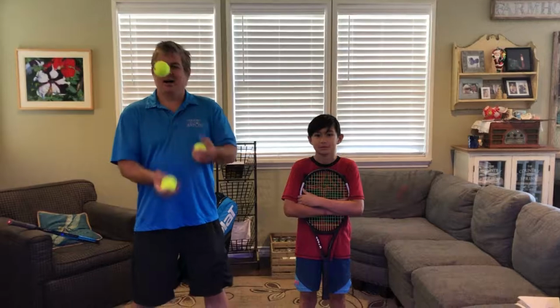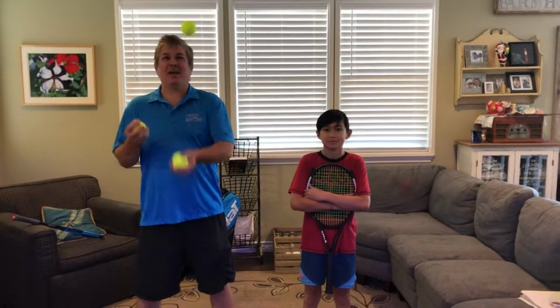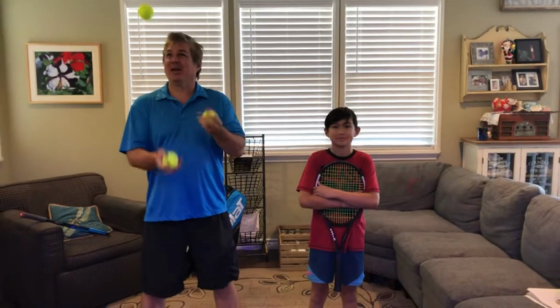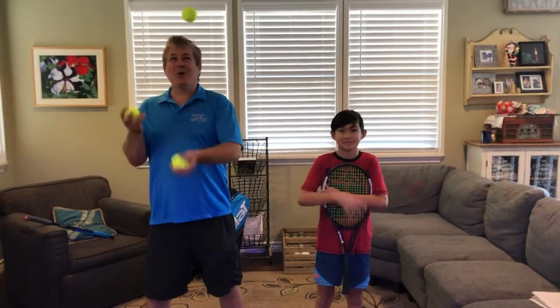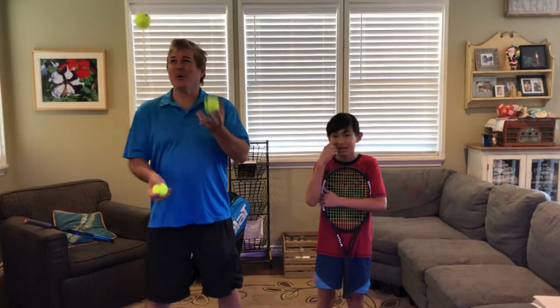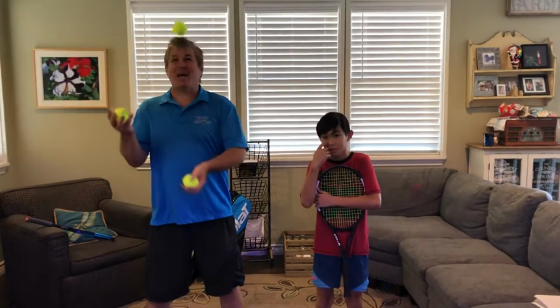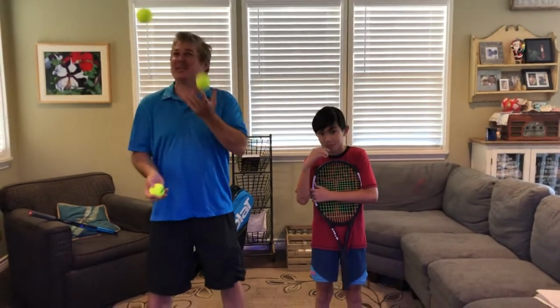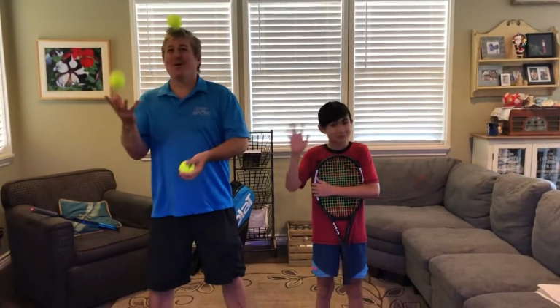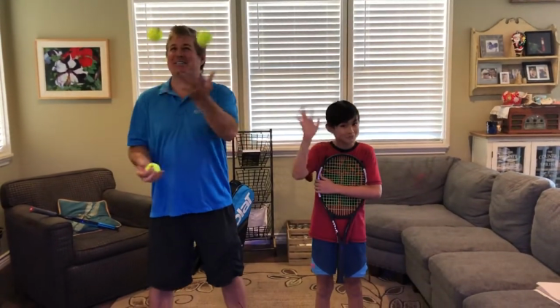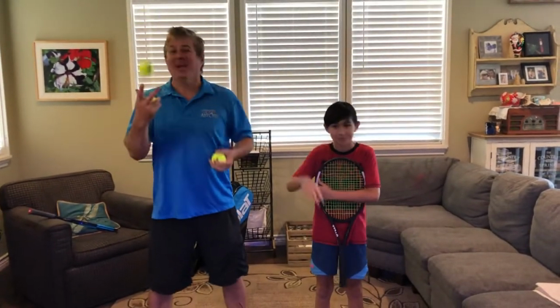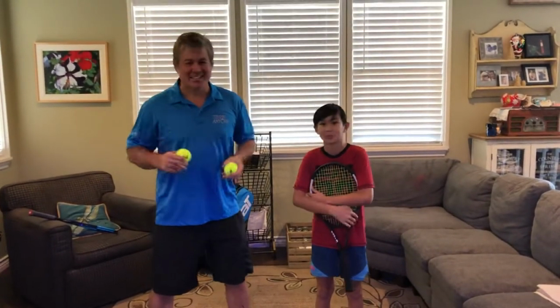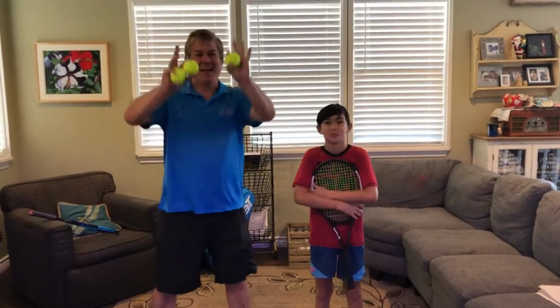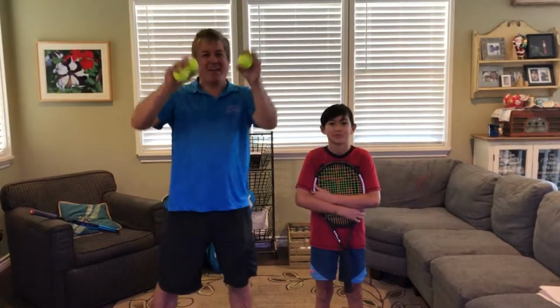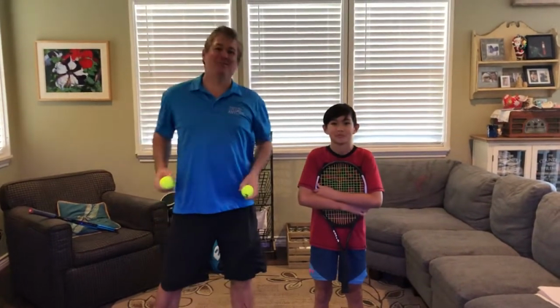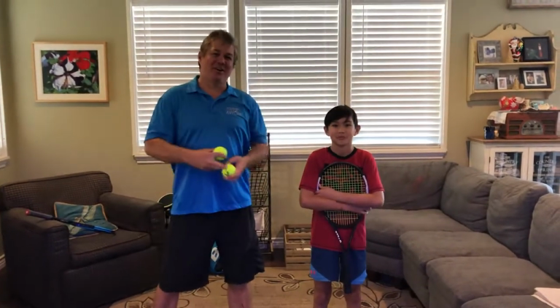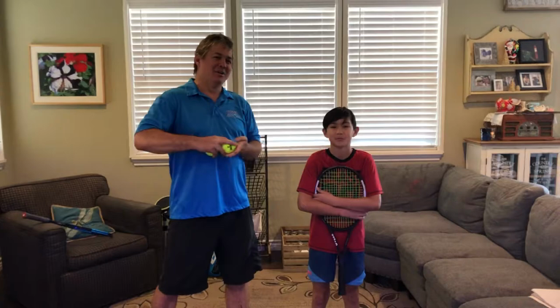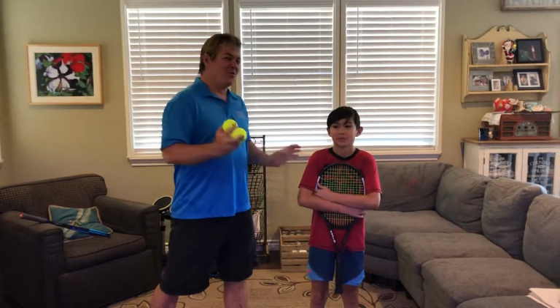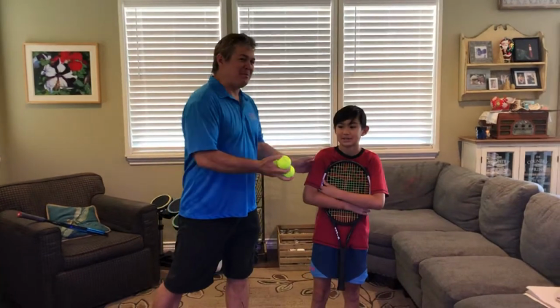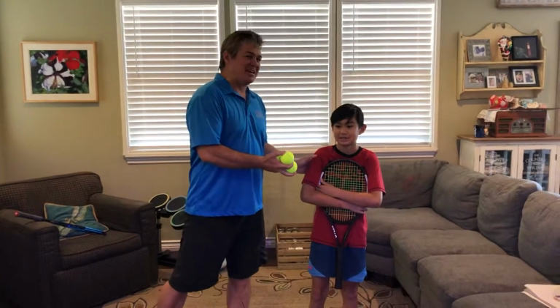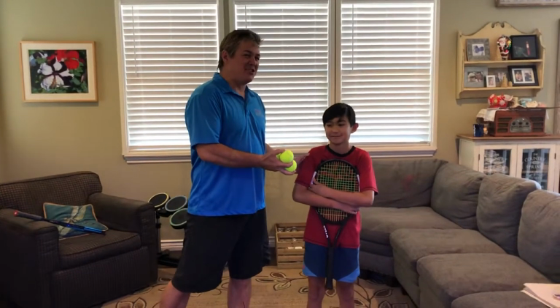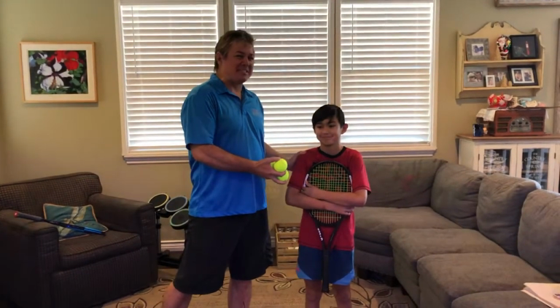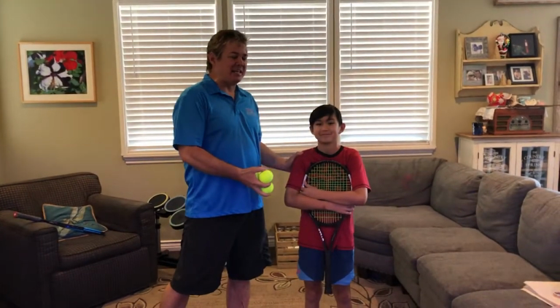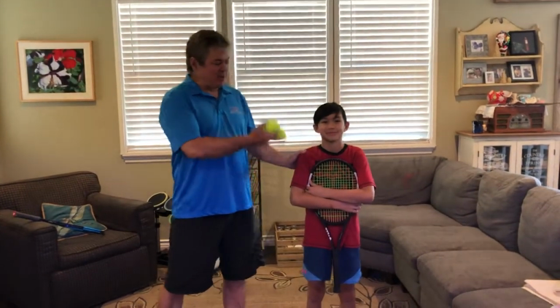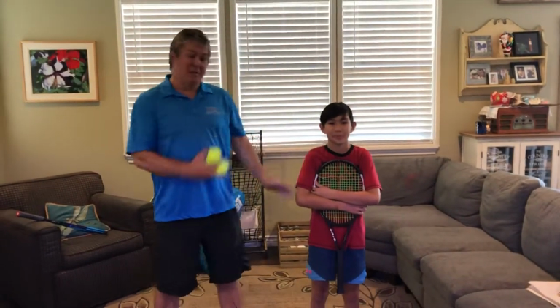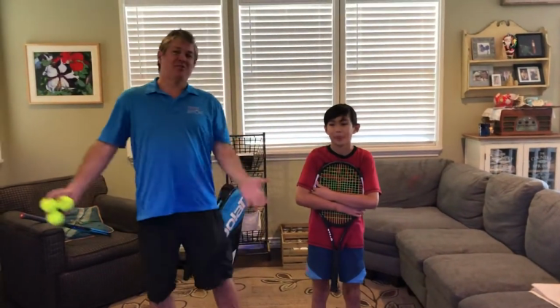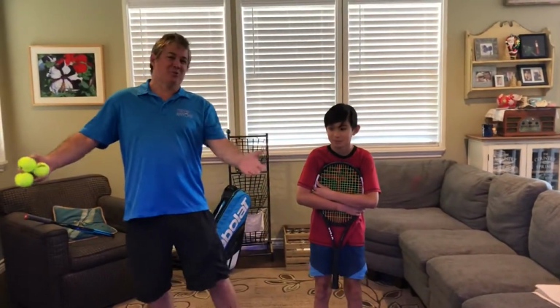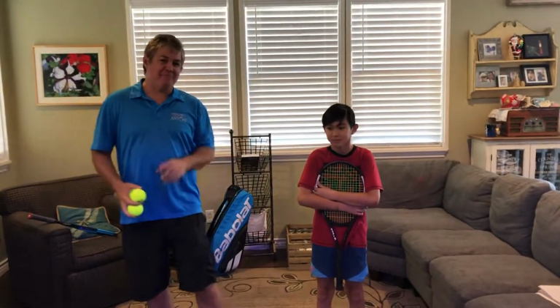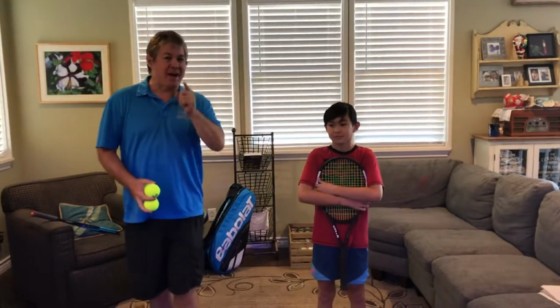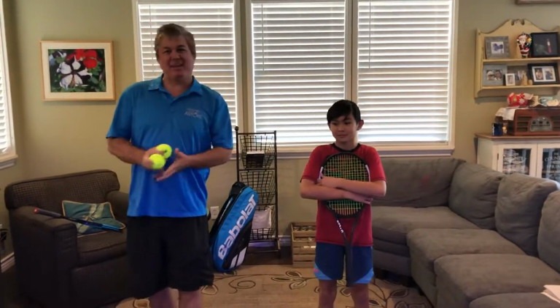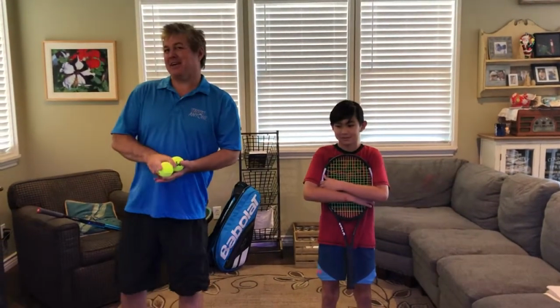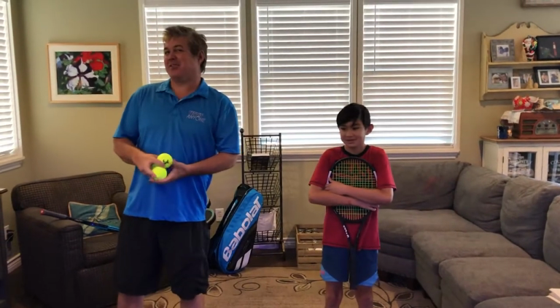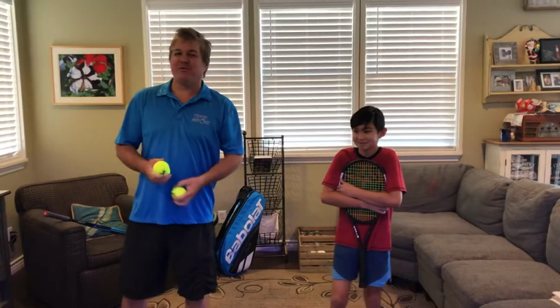Okay, hello Tennis Anyone students. Hey, Coach Bill here with my son Jackson. He is one of our middle children. We have five kids, I think I've mentioned that before.